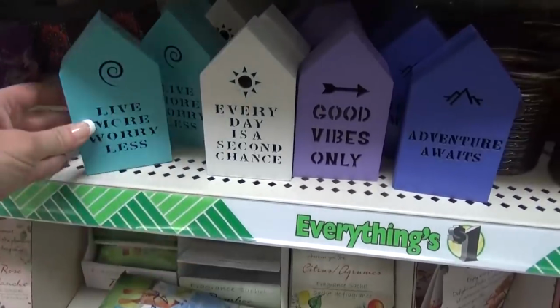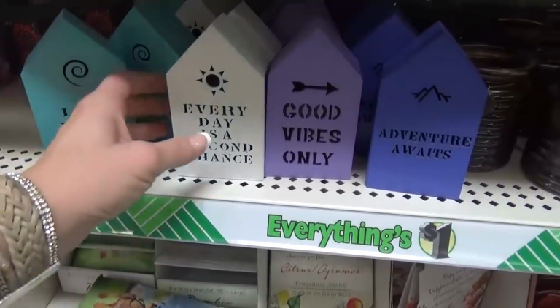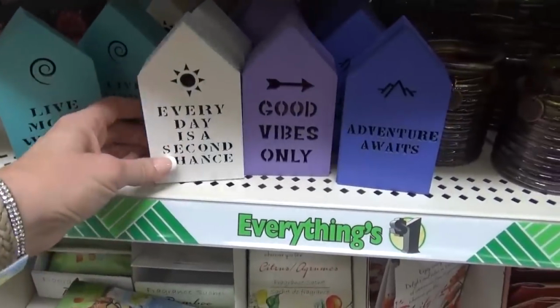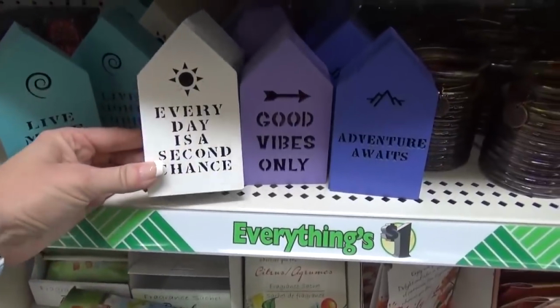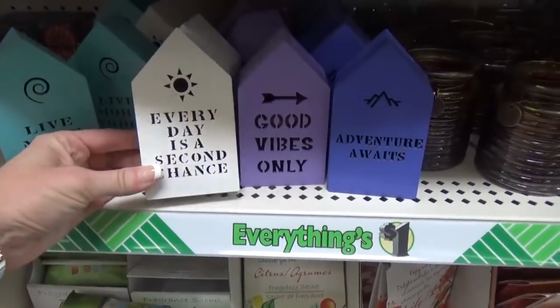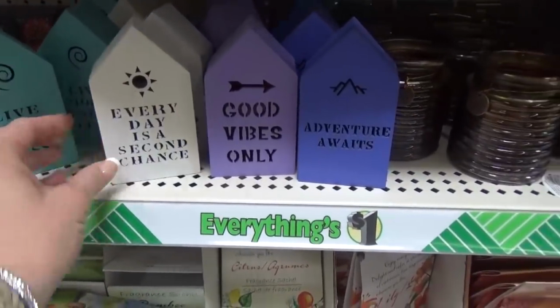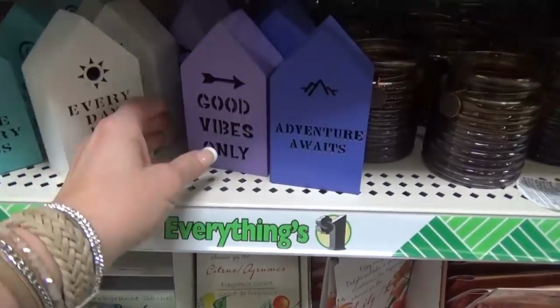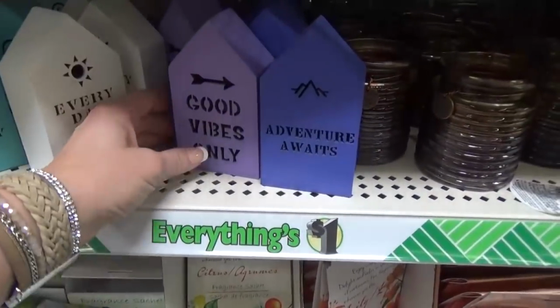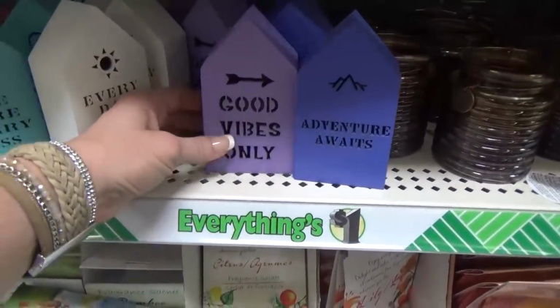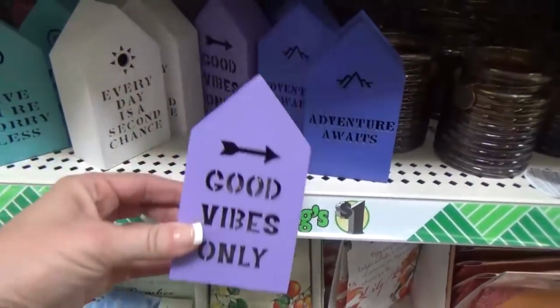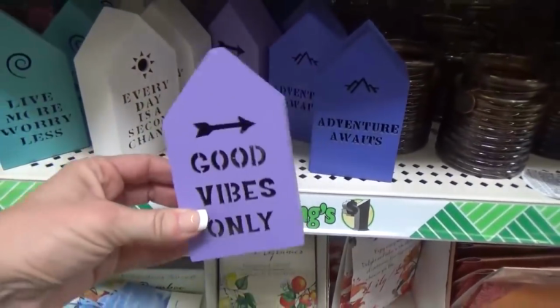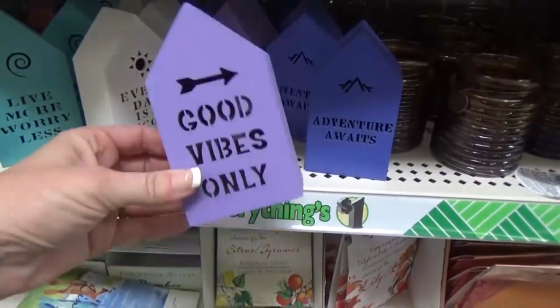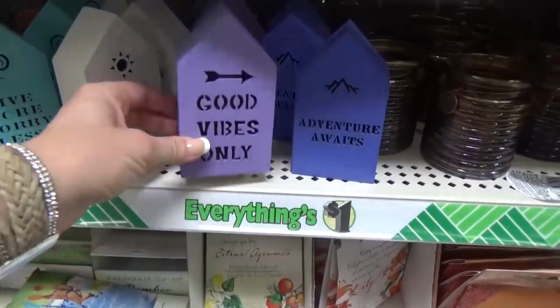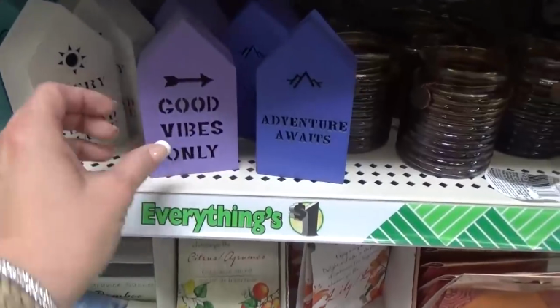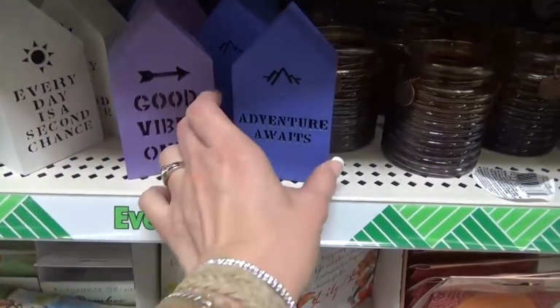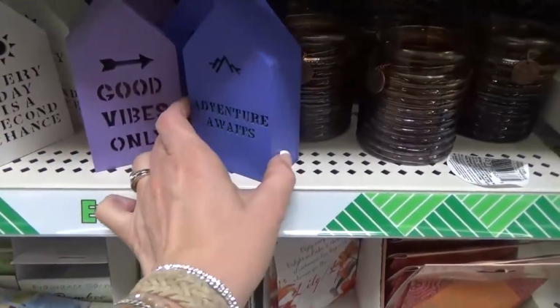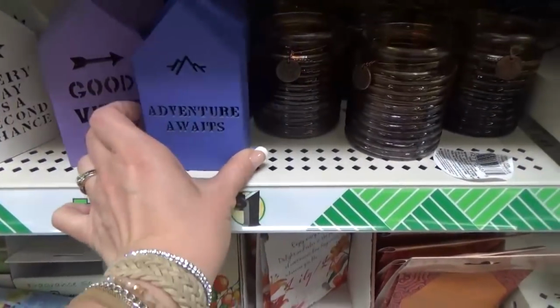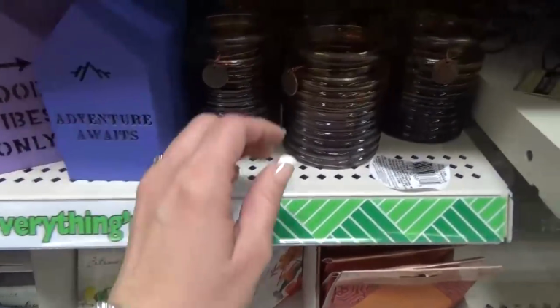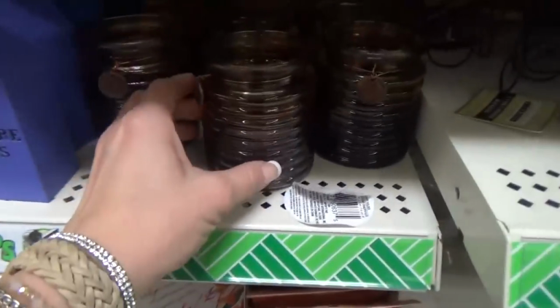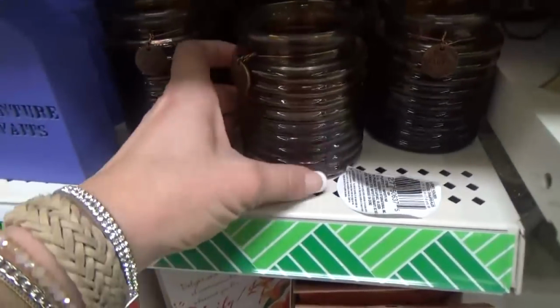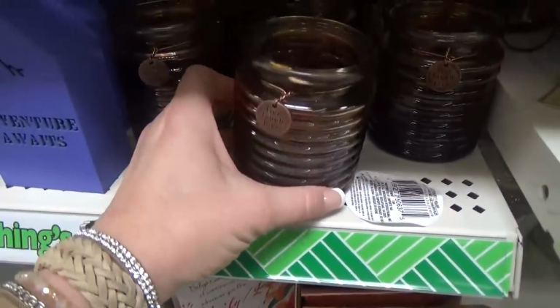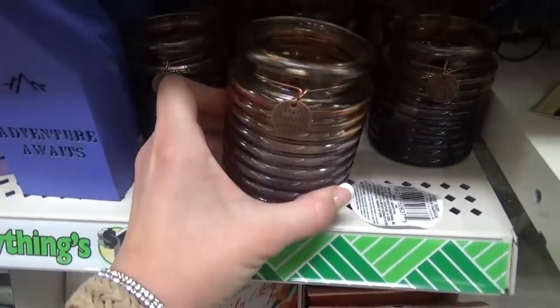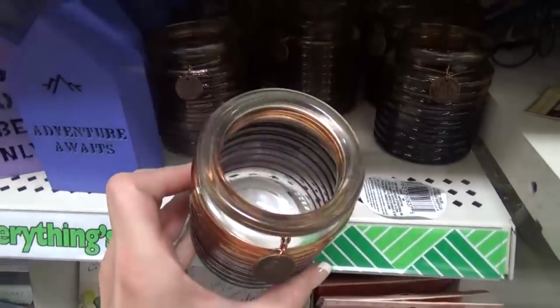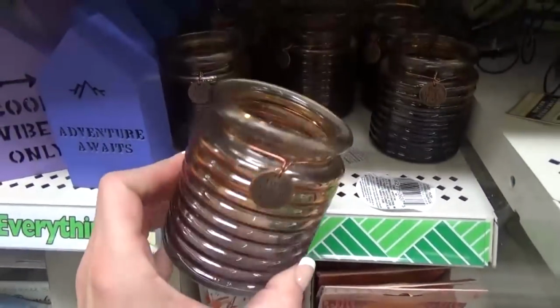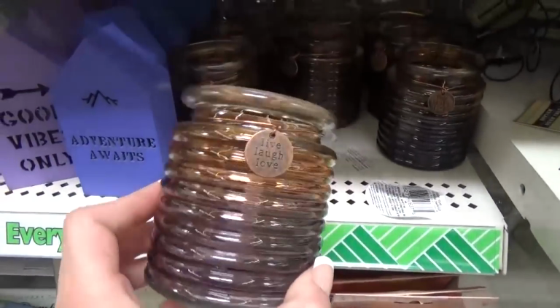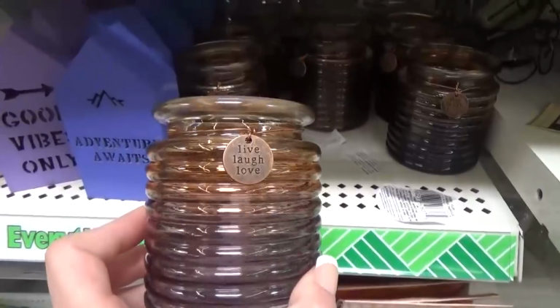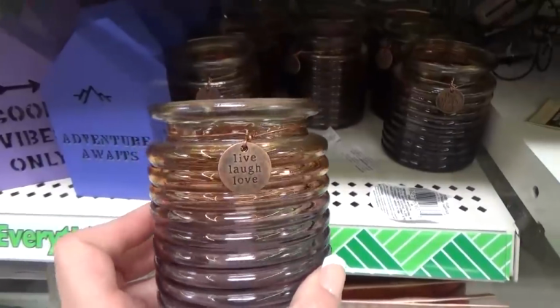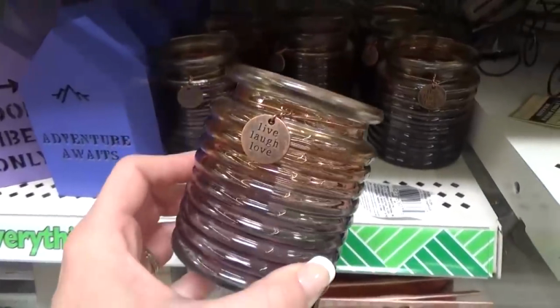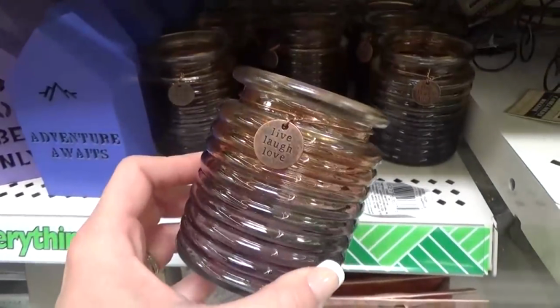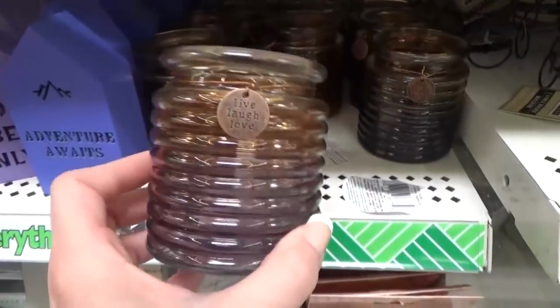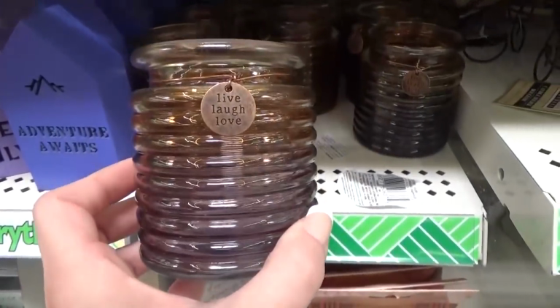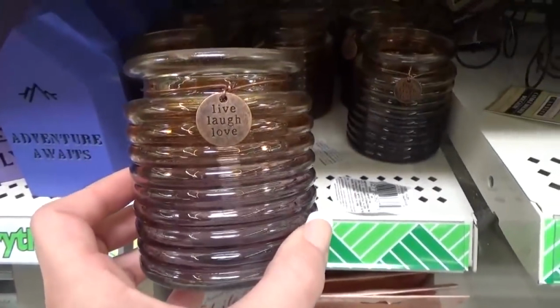They have all these different light-up signs with different sayings. I kind of like the purple one myself — that one's my favorite. And these are really nice too — little candle holders. That looks like it should cost a lot more than a dollar.